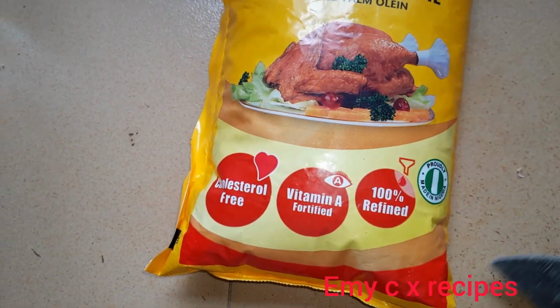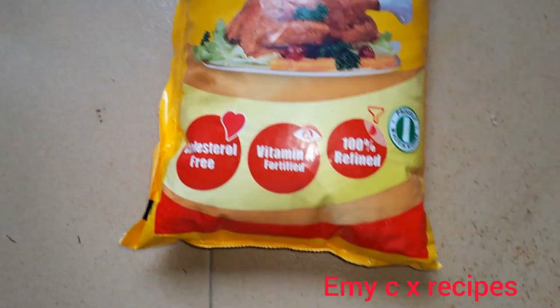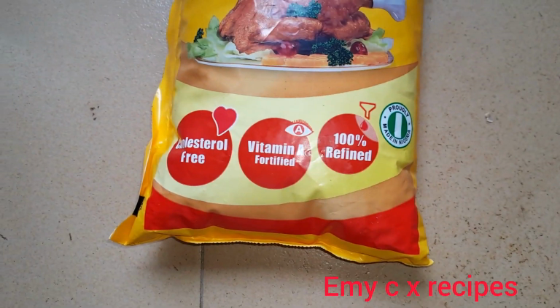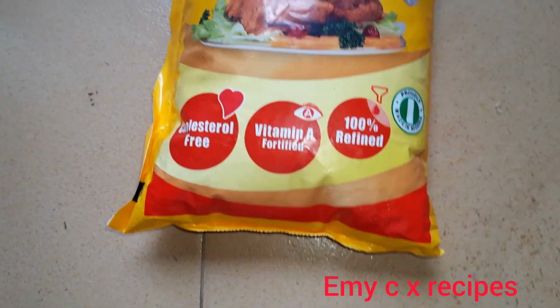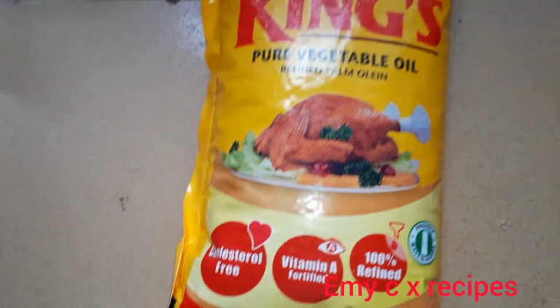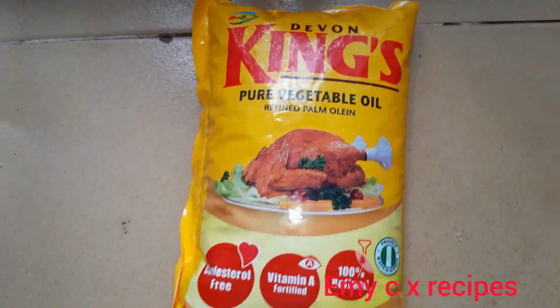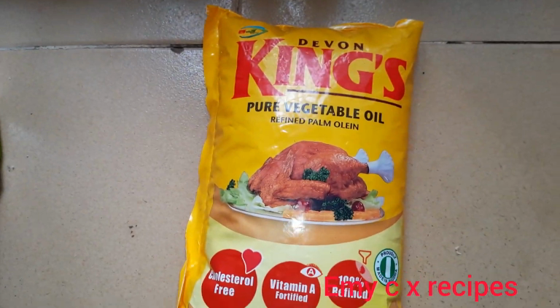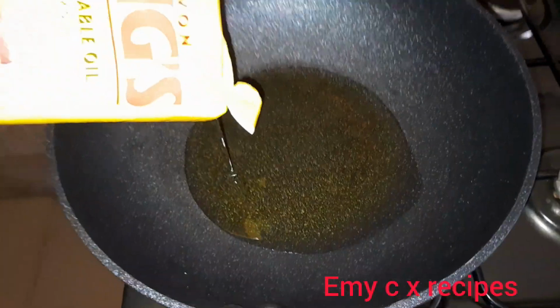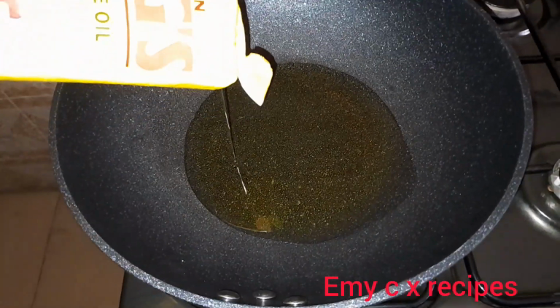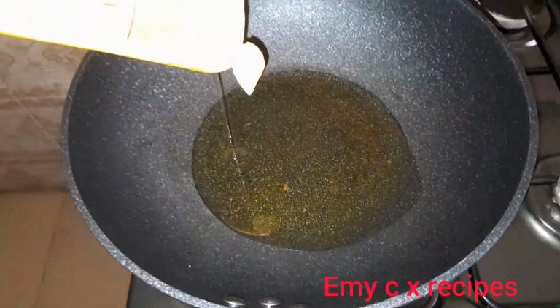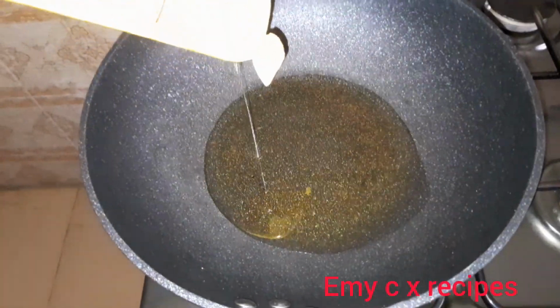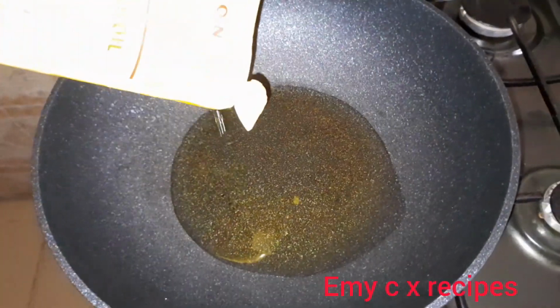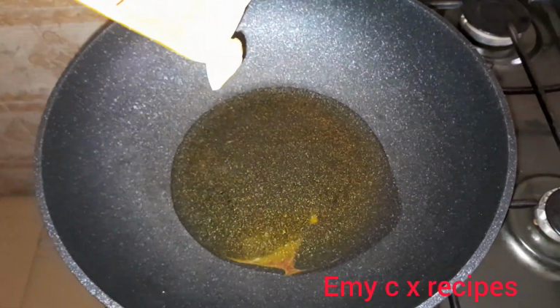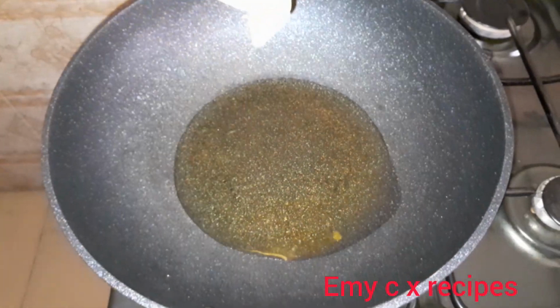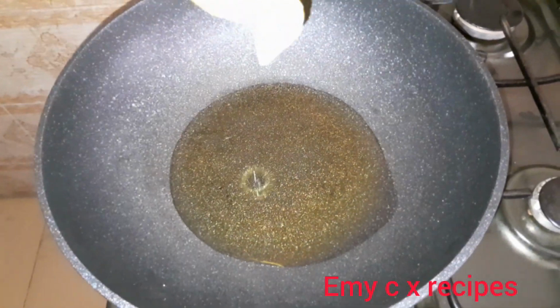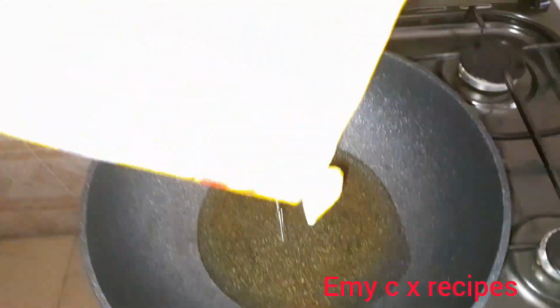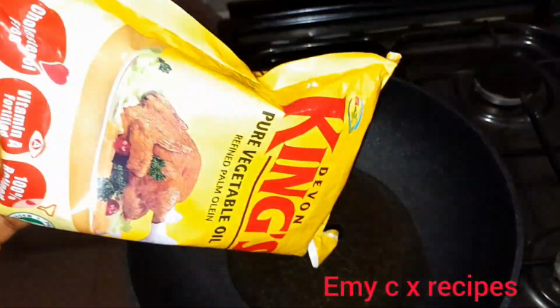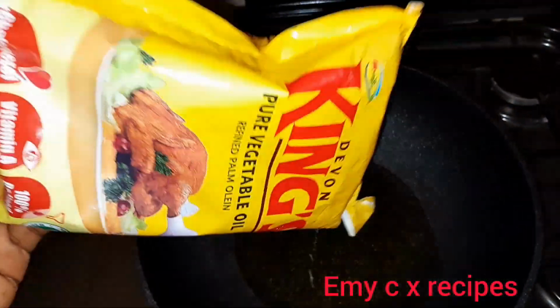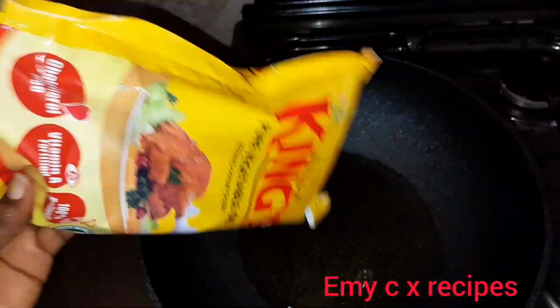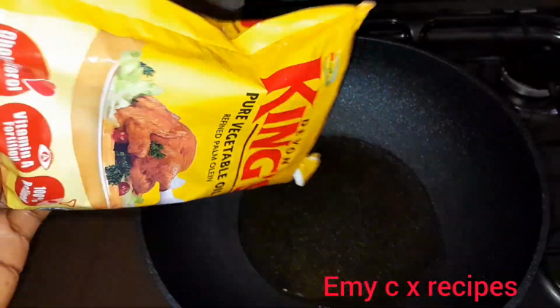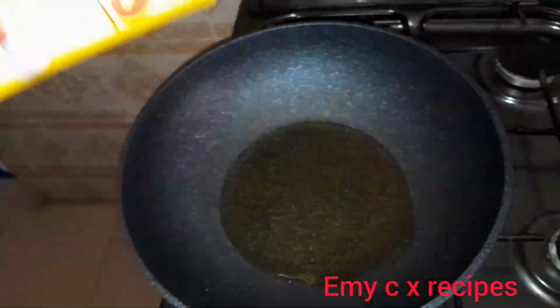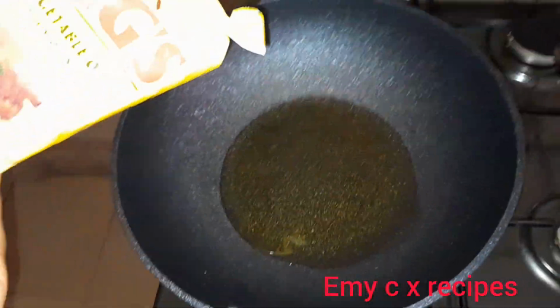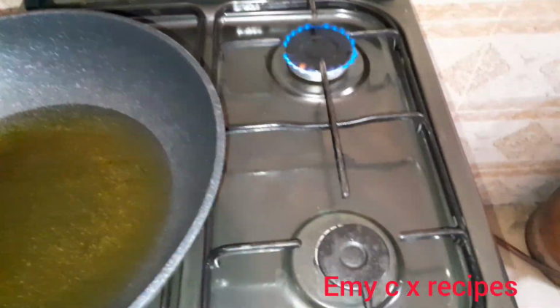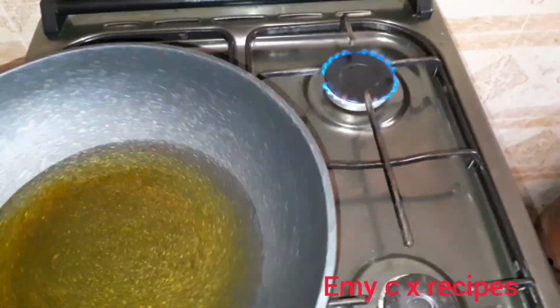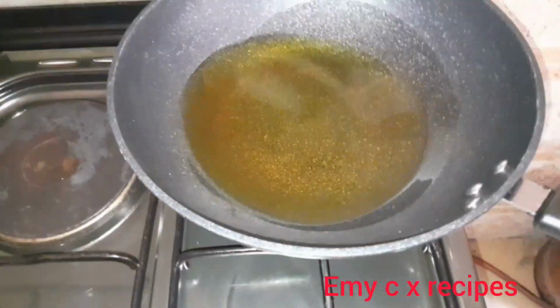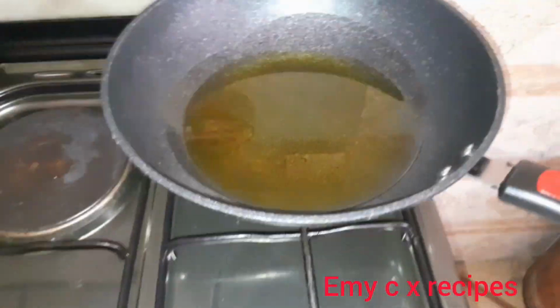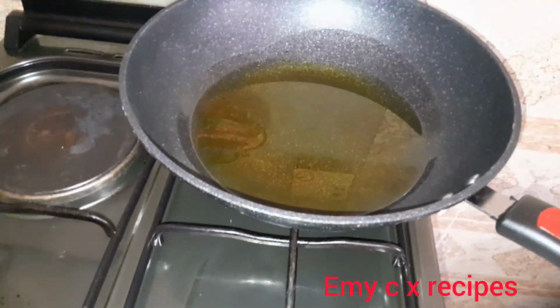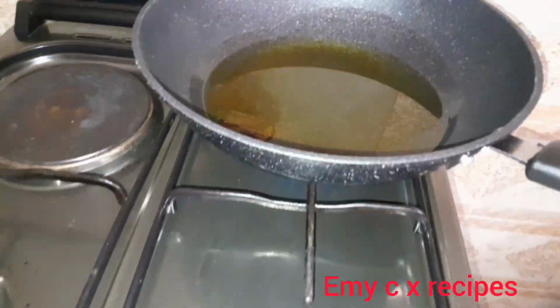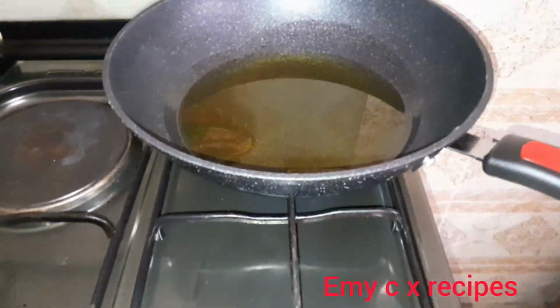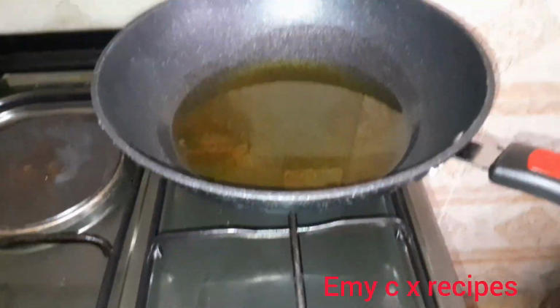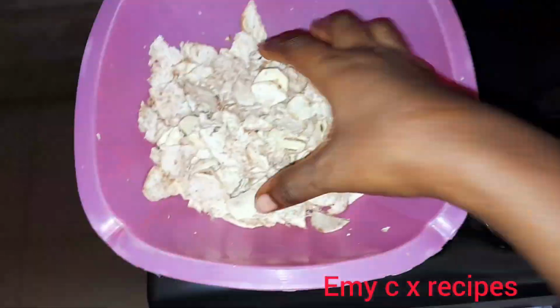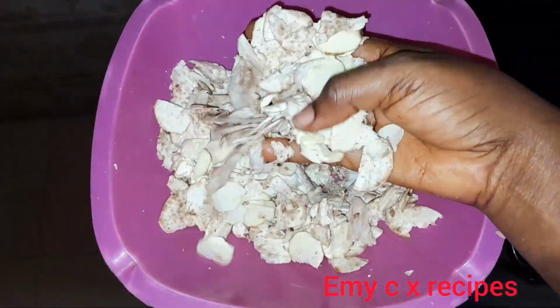I'll be using Kings oil for this. Why Kings oil? I prefer it because it does not dry out fast, and it's odorless. That's why I'll be using Kings oil. I'll be going ahead to heat up my oil.